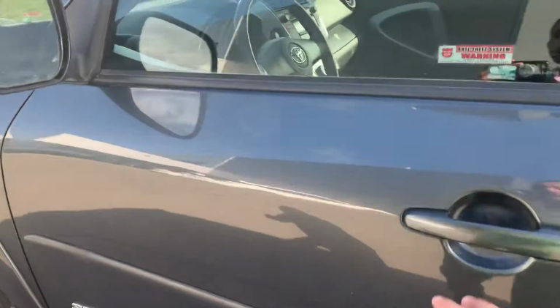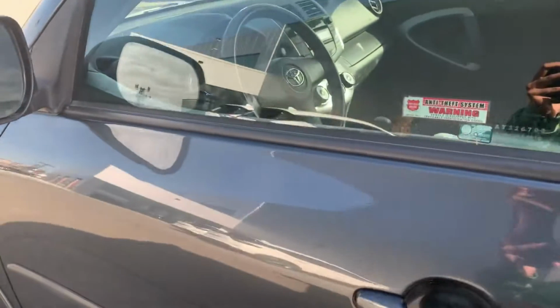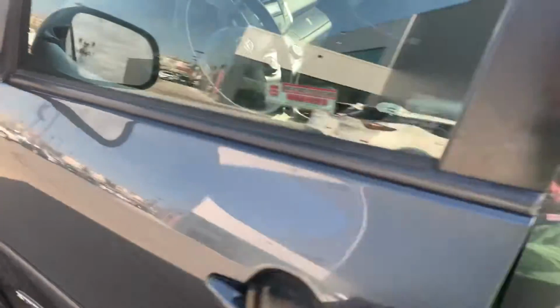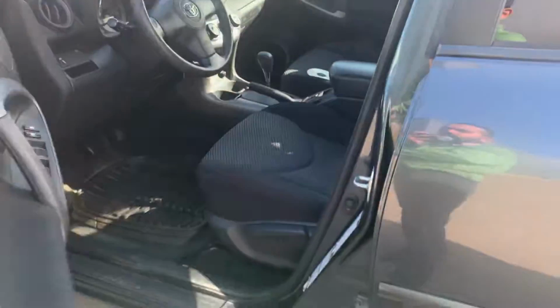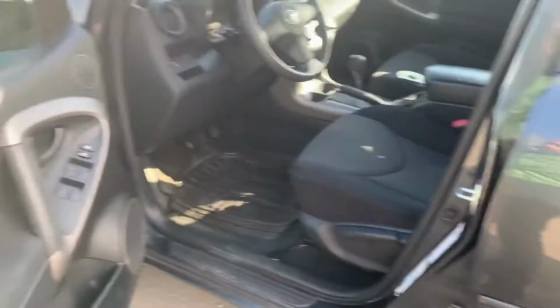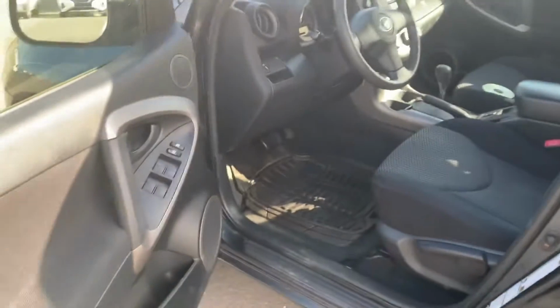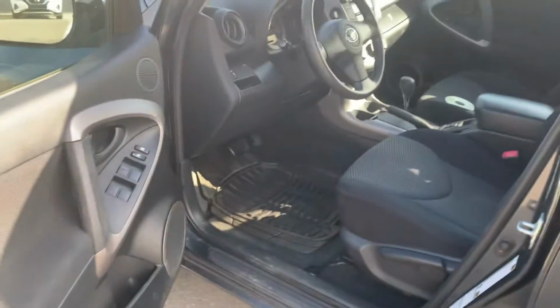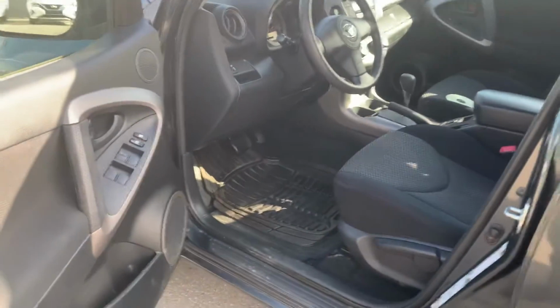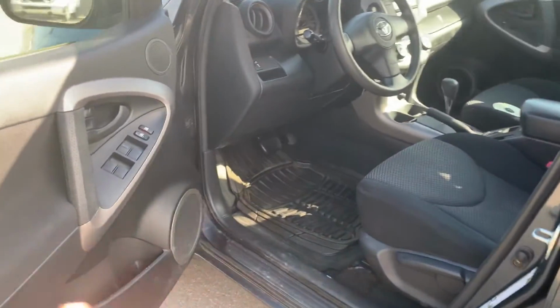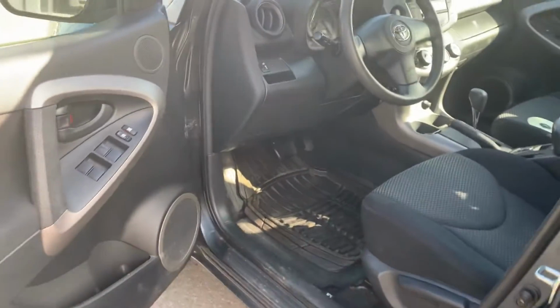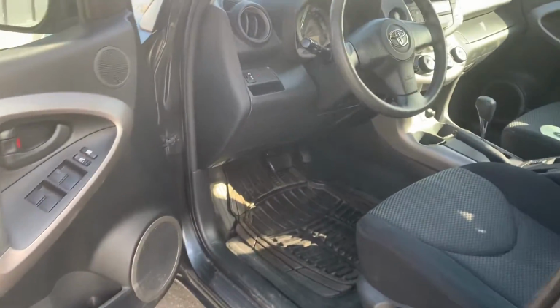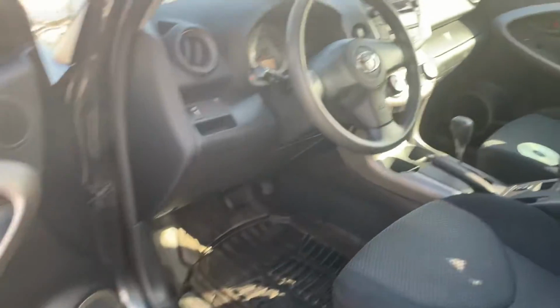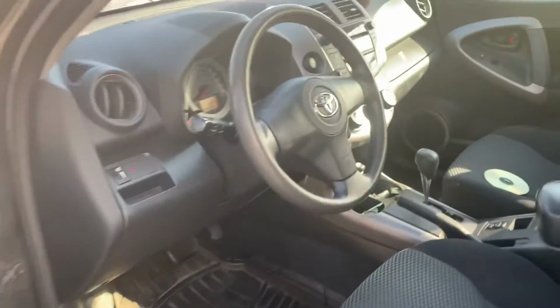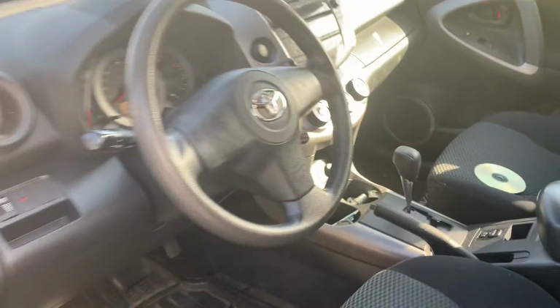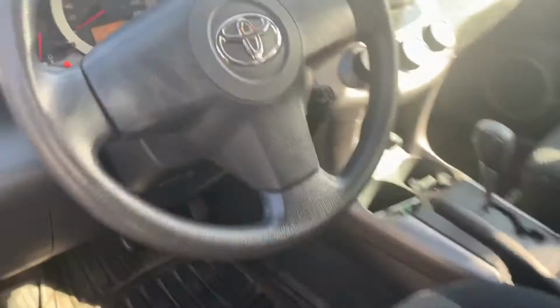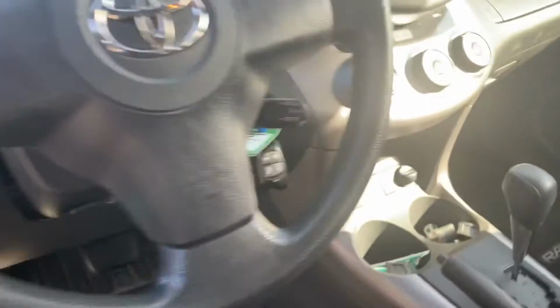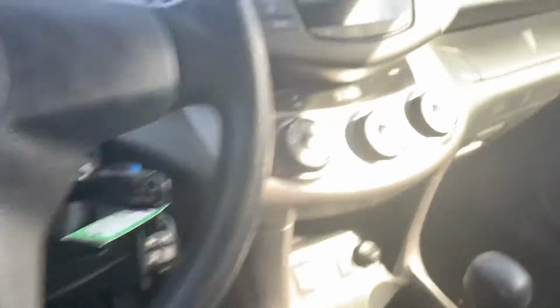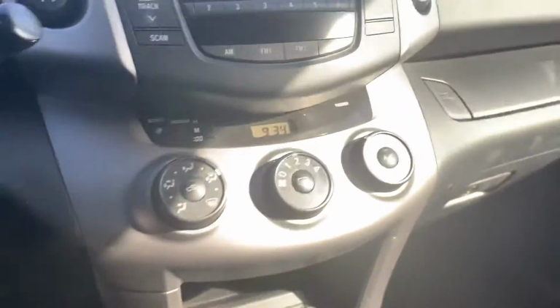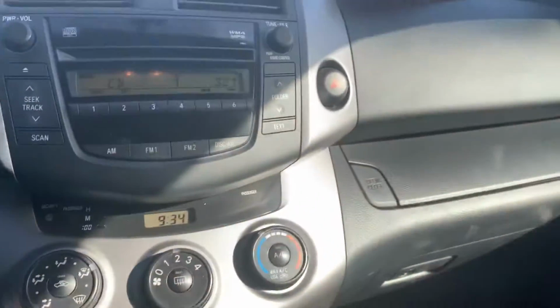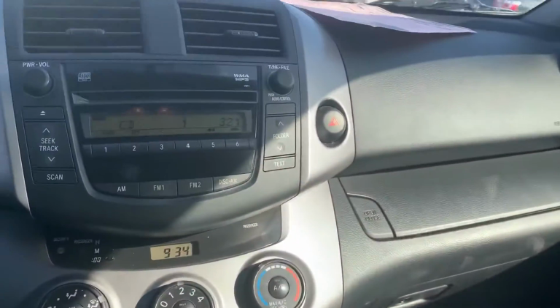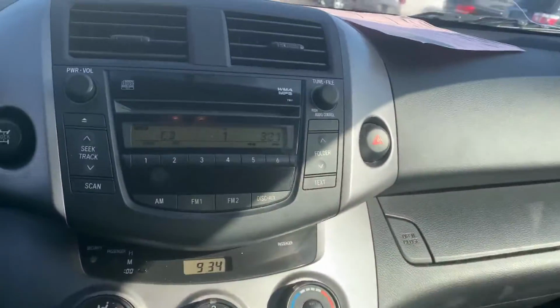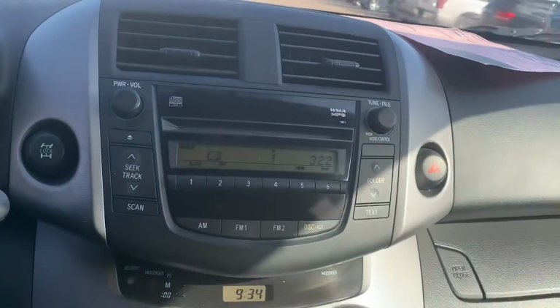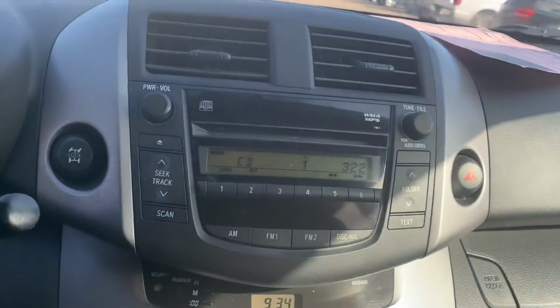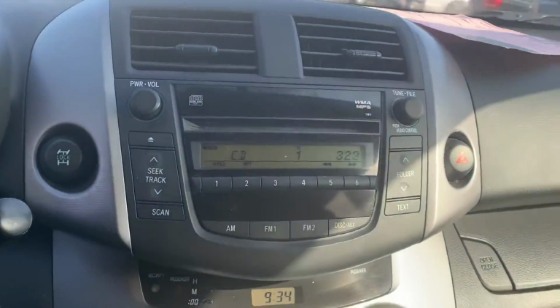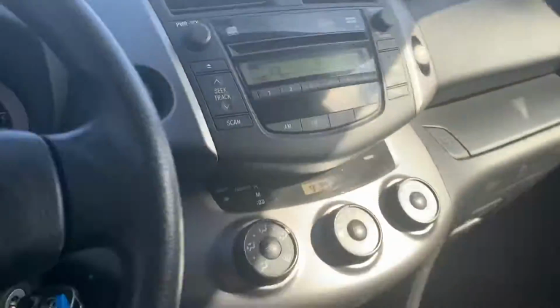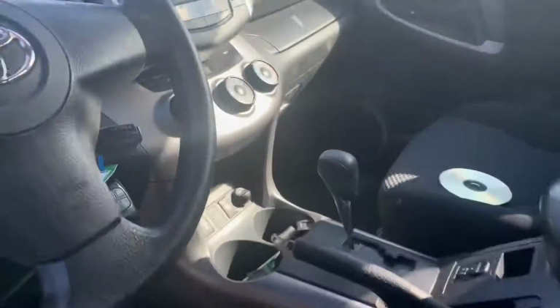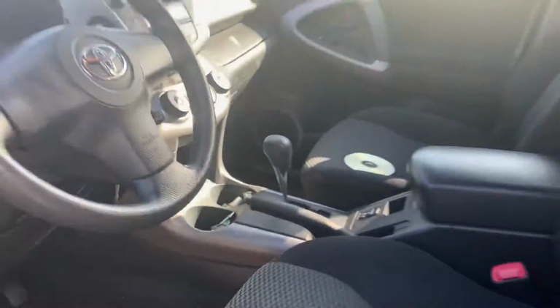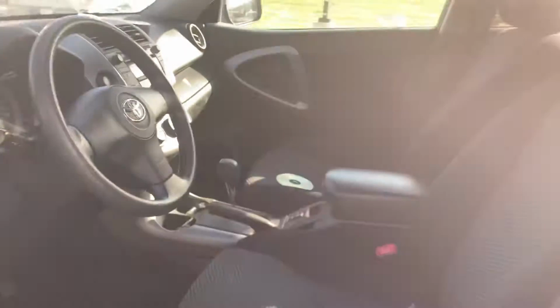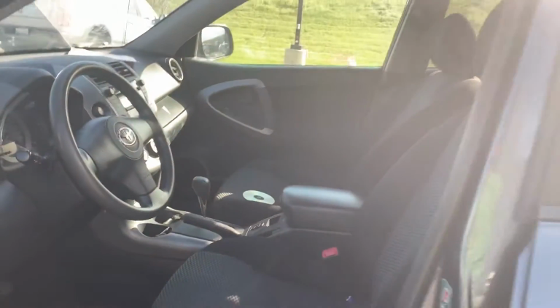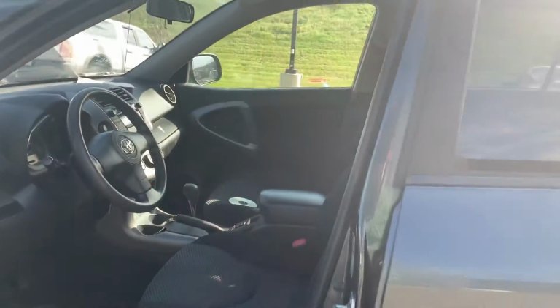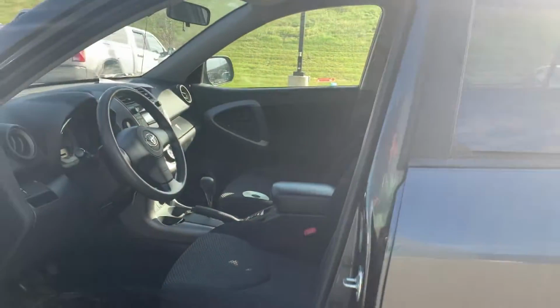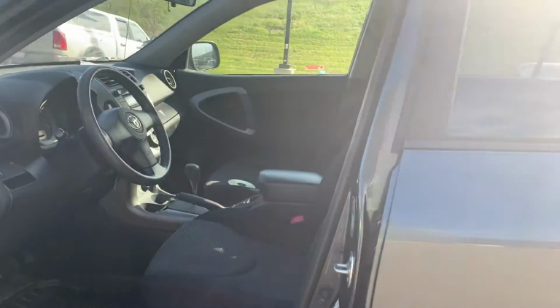Interior is mint — for an '06, absolutely mint. Power windows, power locks. You've got a remote starter, cruise control, AM/FM, CD player as well, which is really nice. The two-way remote start that's in this thing is awesome.